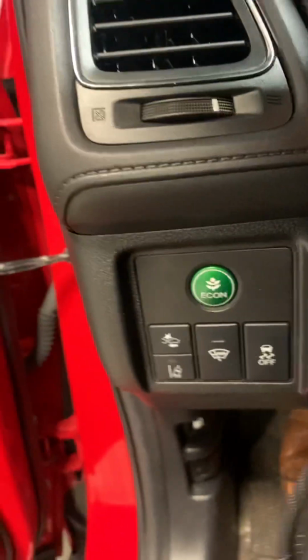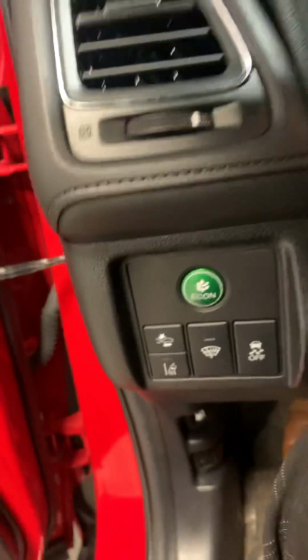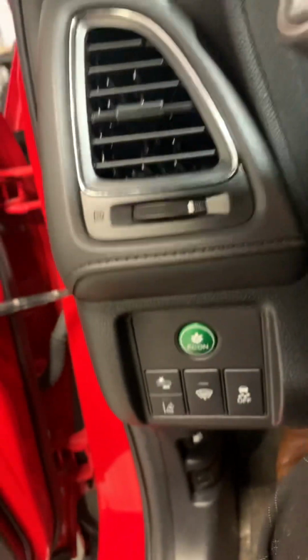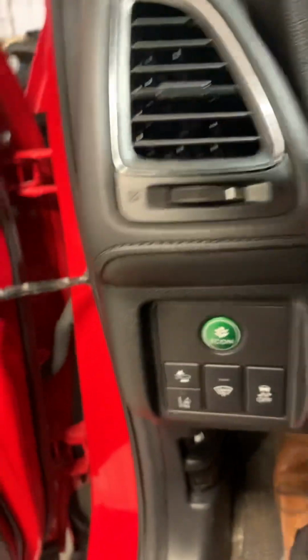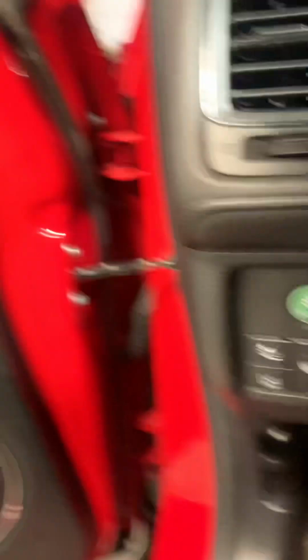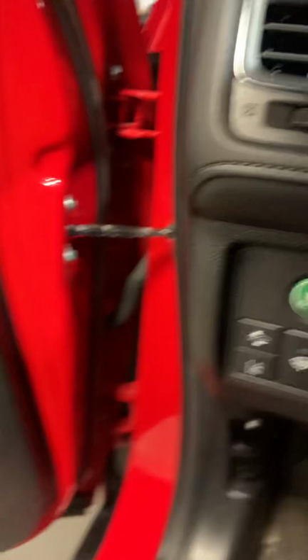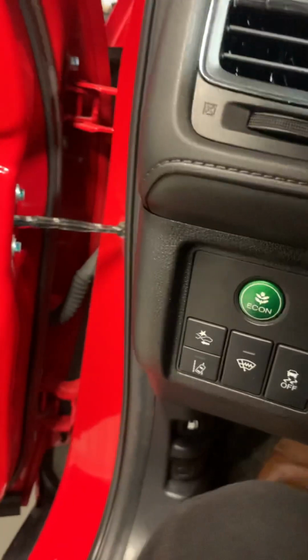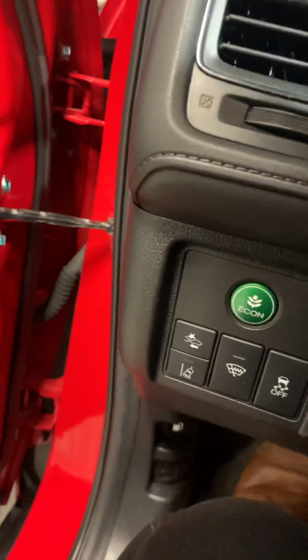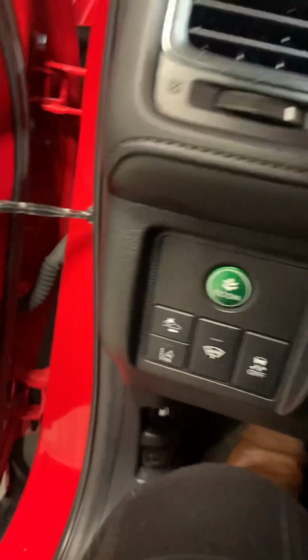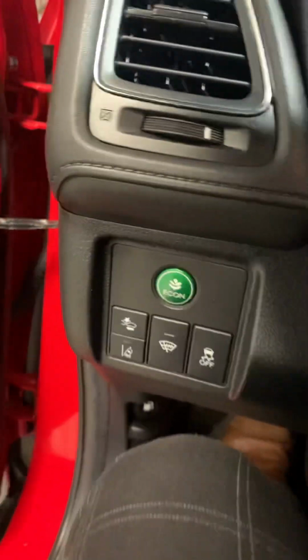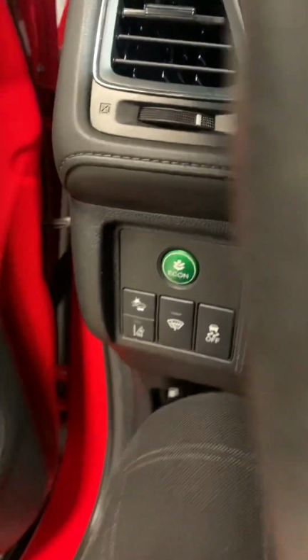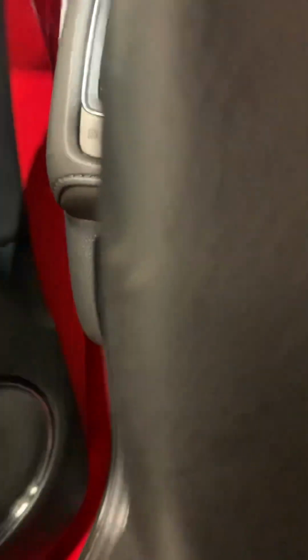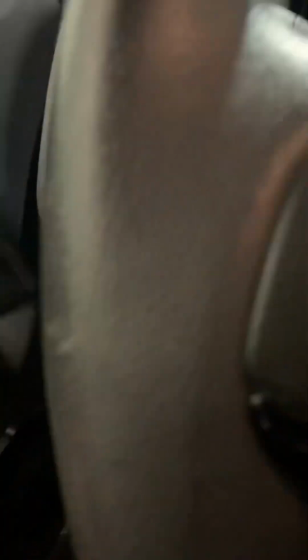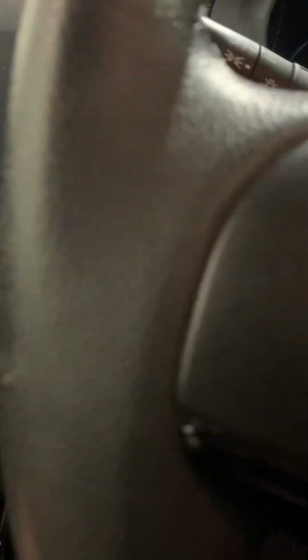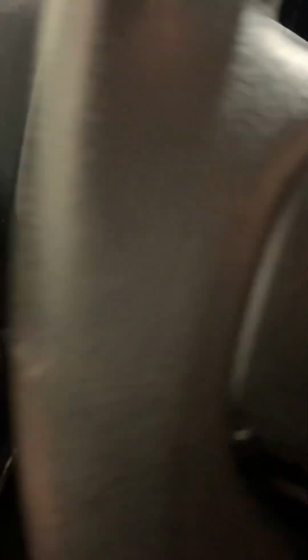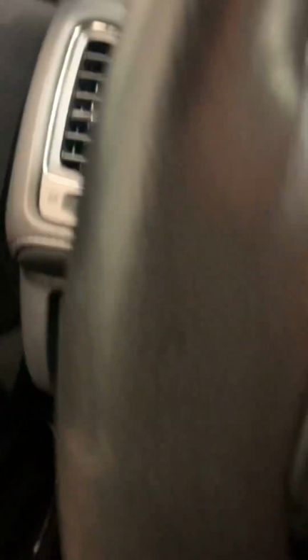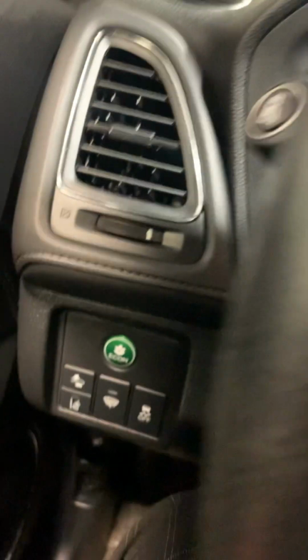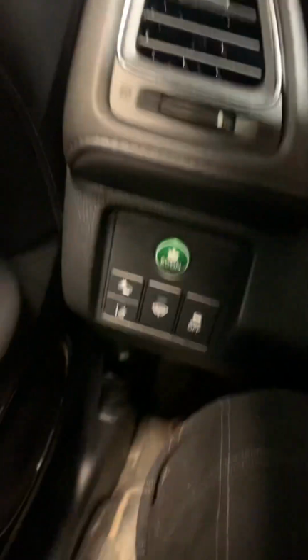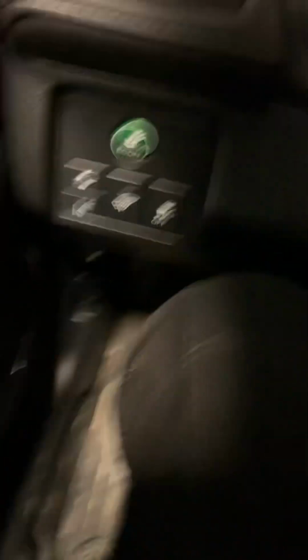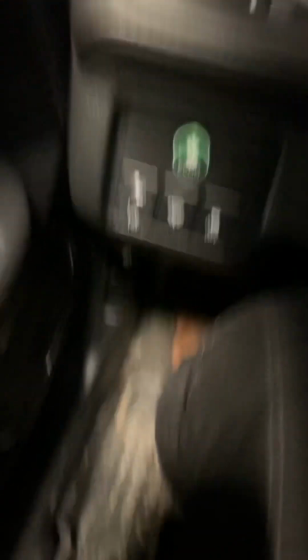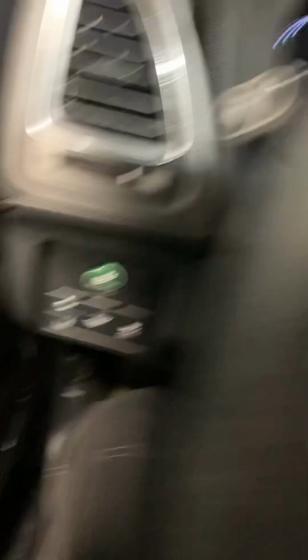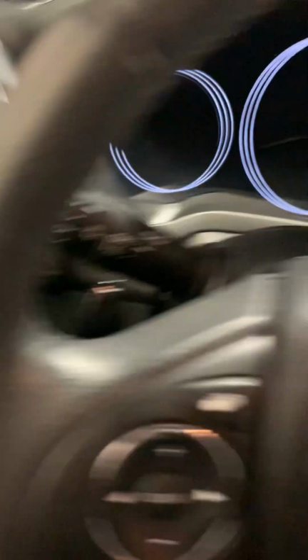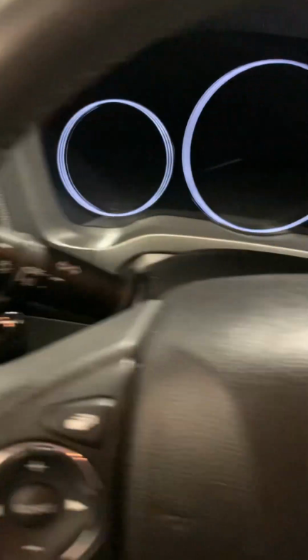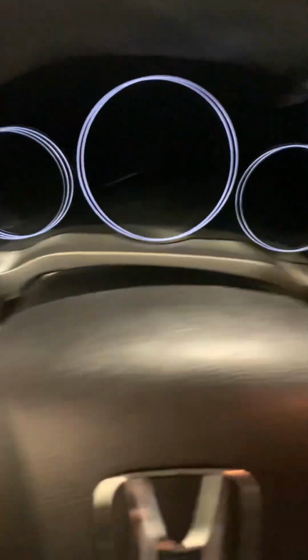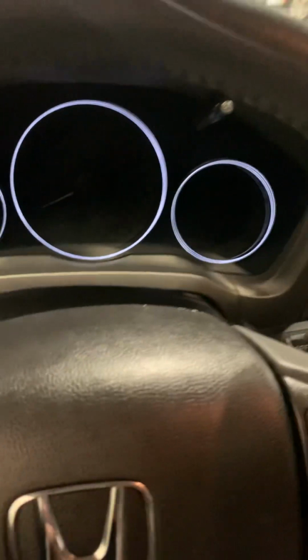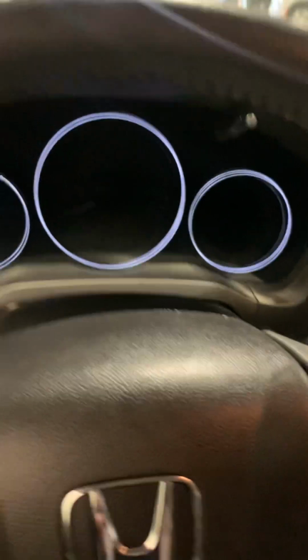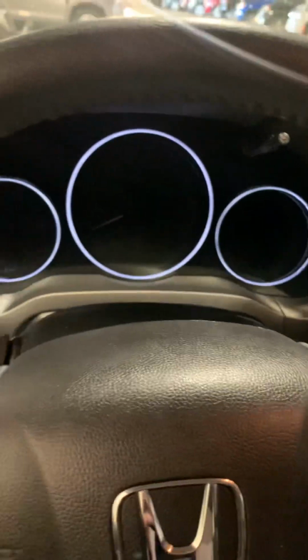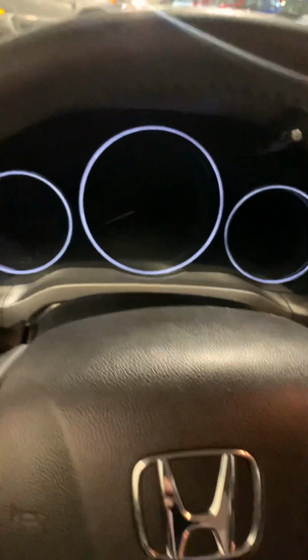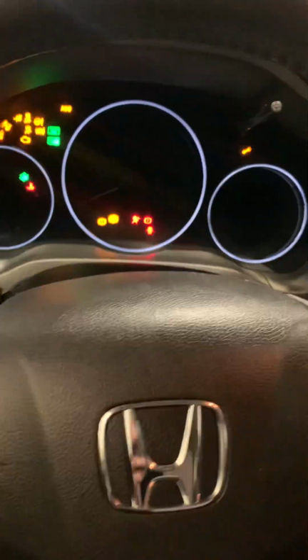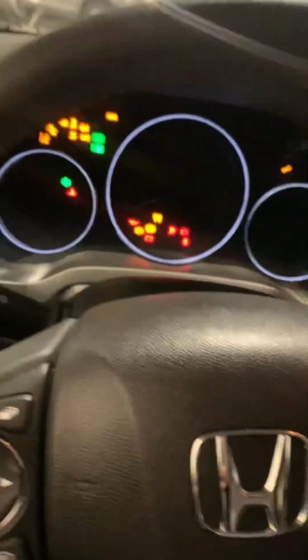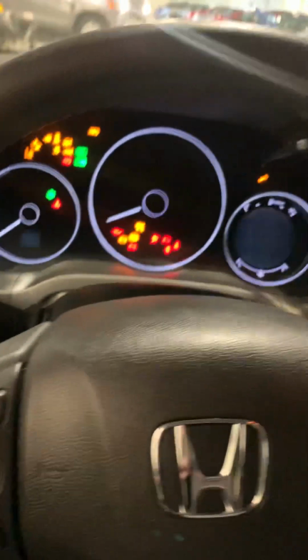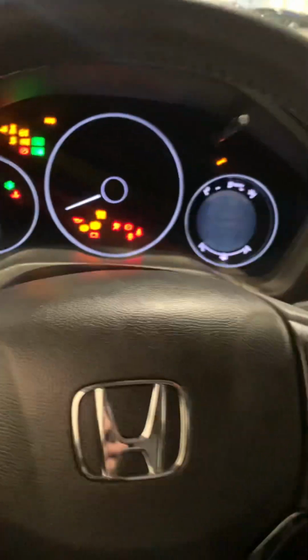This vehicle does come with econ mode, which is nice if you want to save even more gas. This is a very fuel efficient four-cylinder engine.